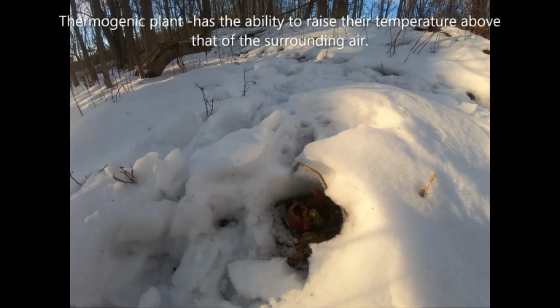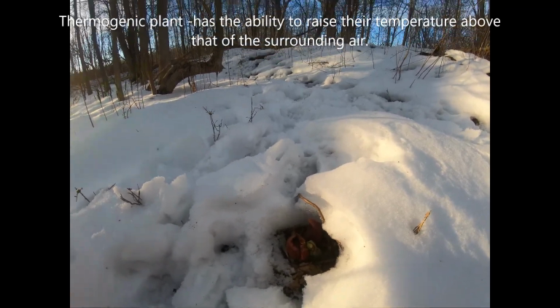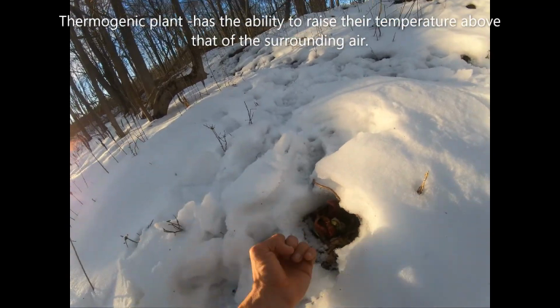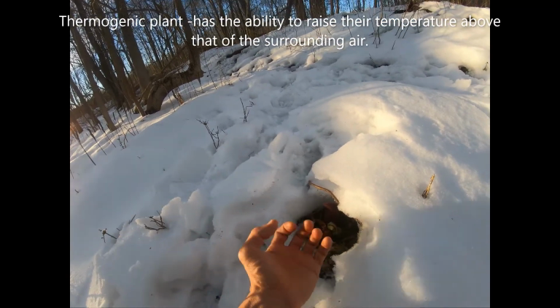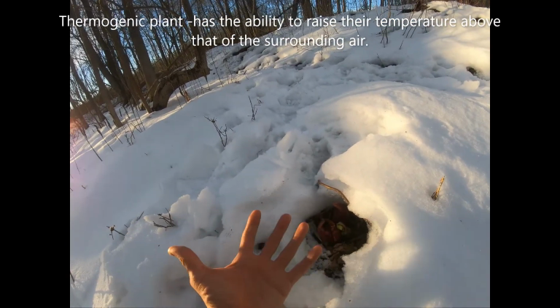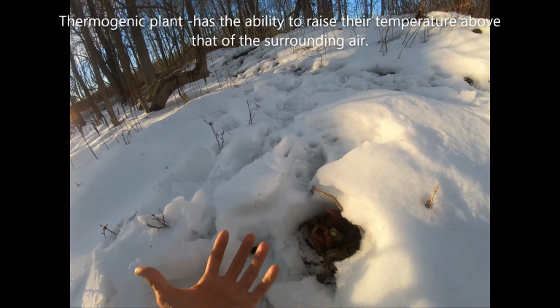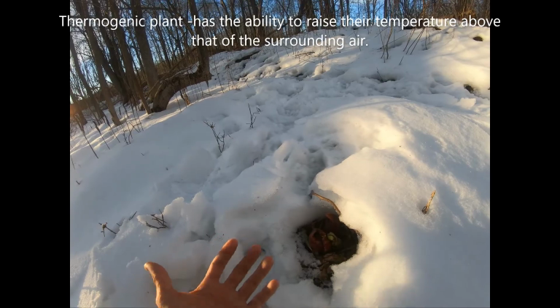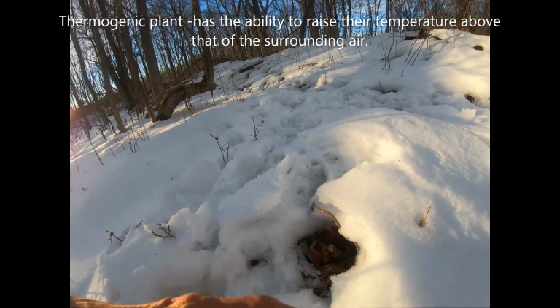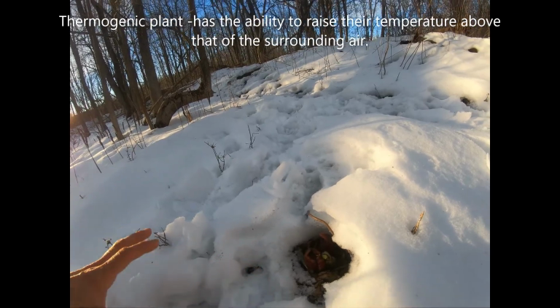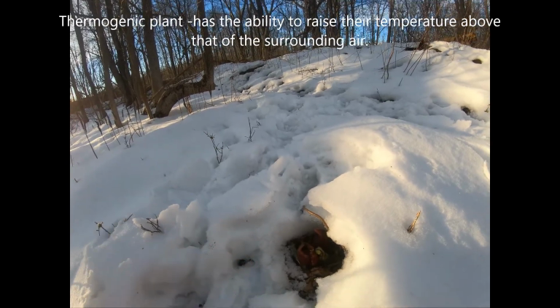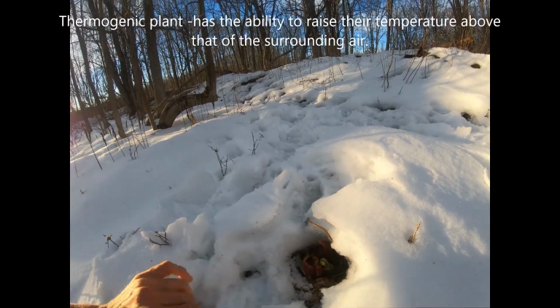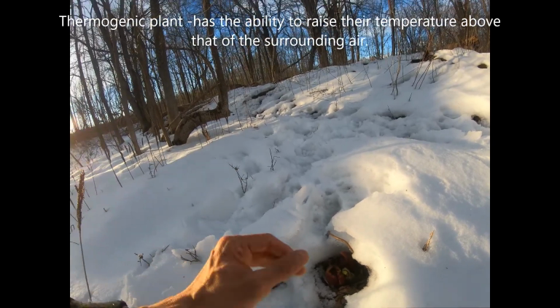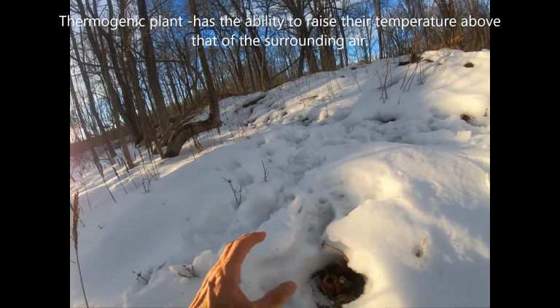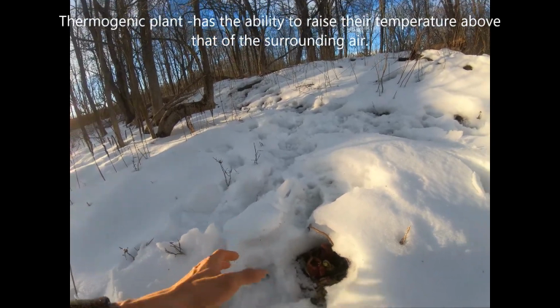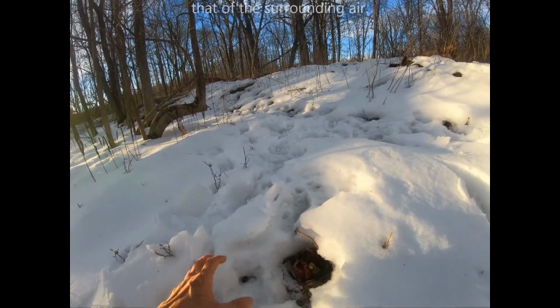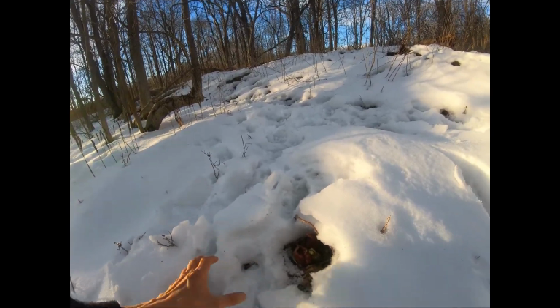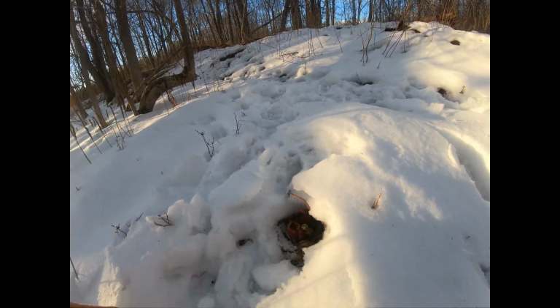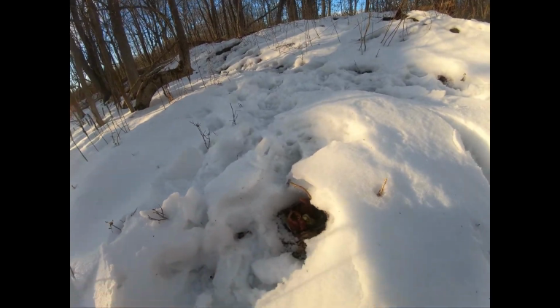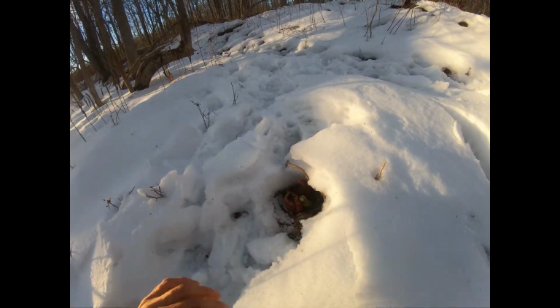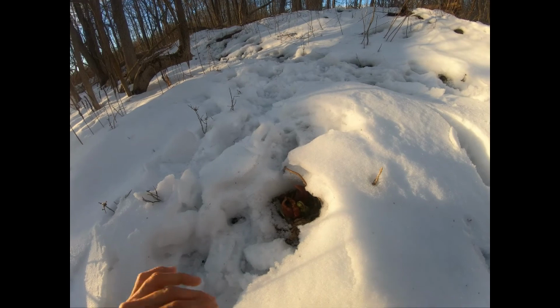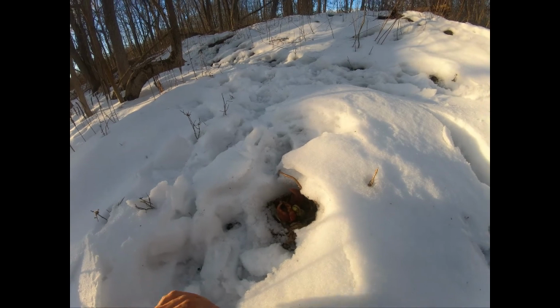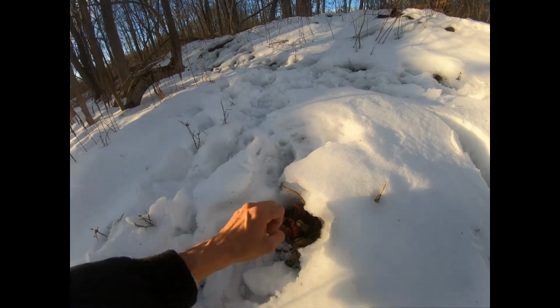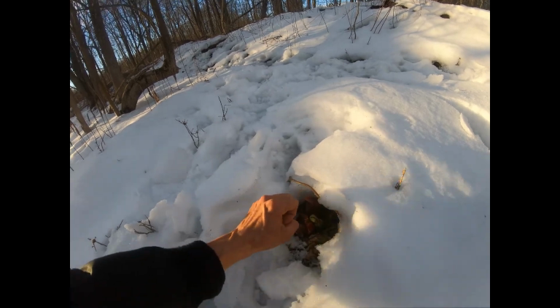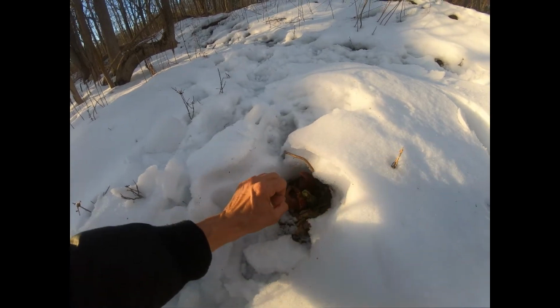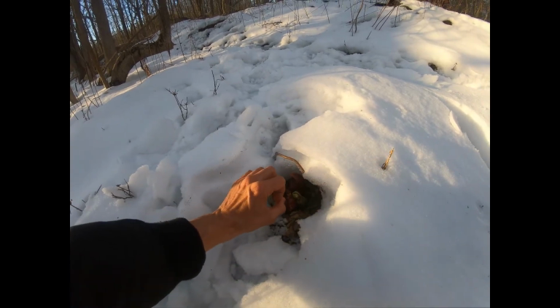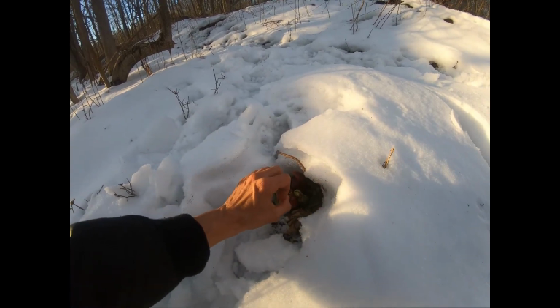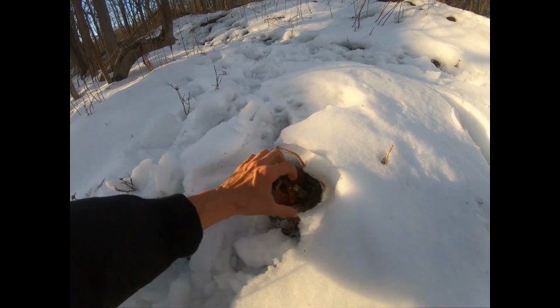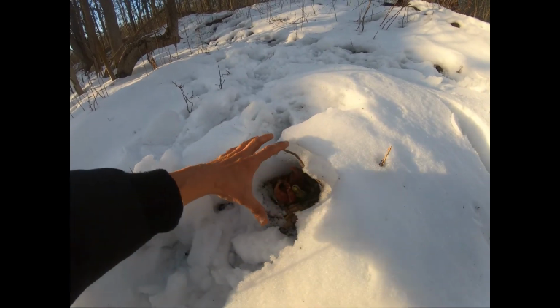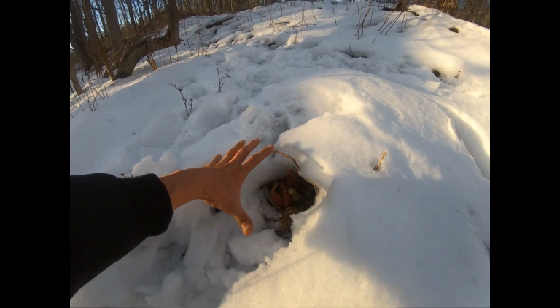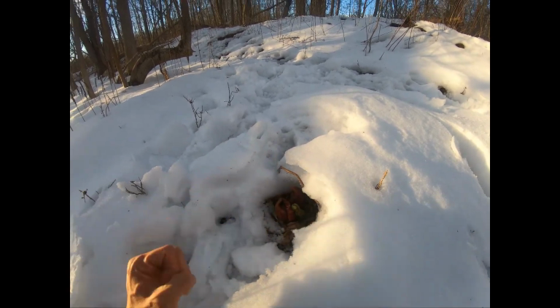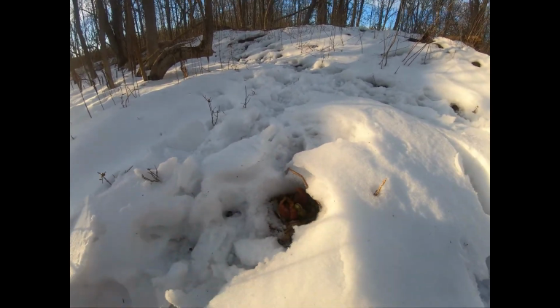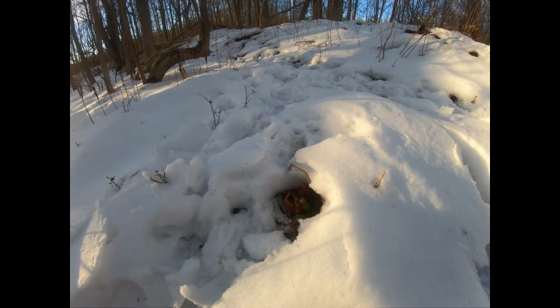Being thermogenic means it actually generates its own heat. It relies on cyanide-based compounds to make this happen, and it's actually able to melt the snow around it early in the spring like this.